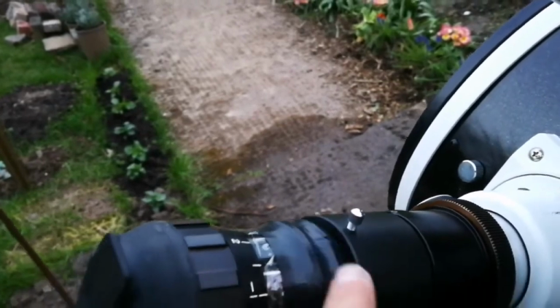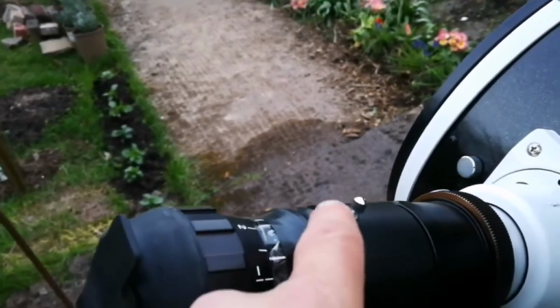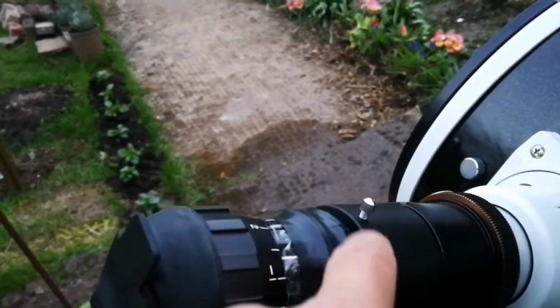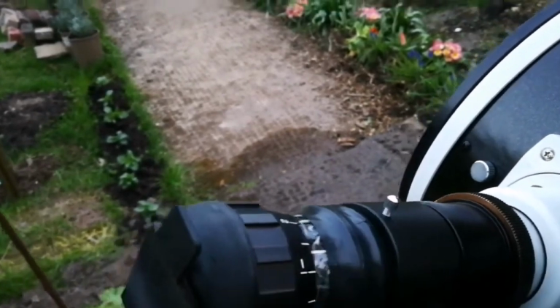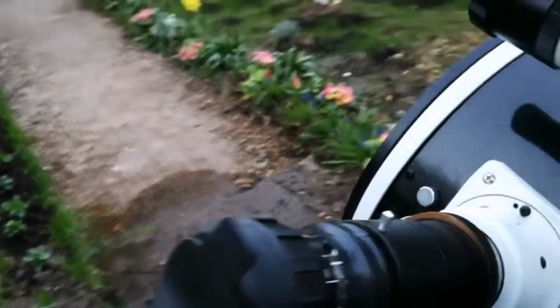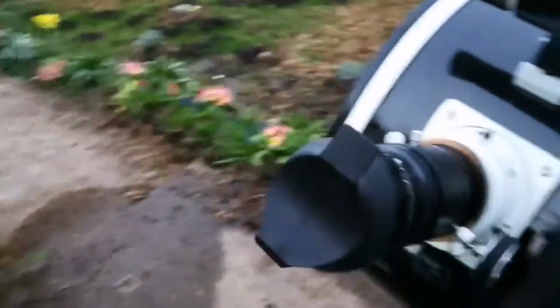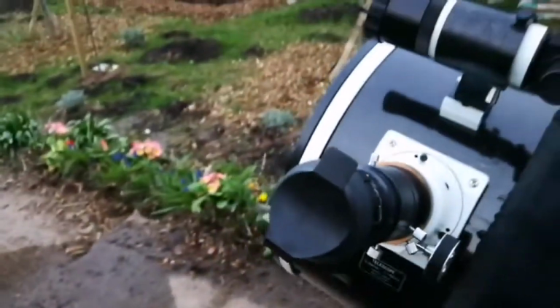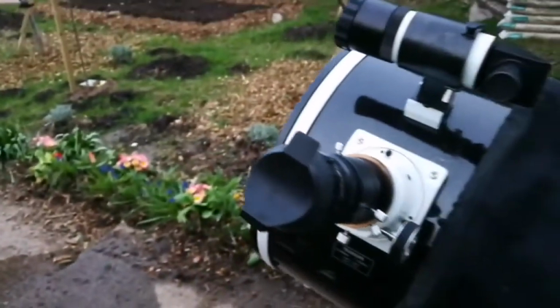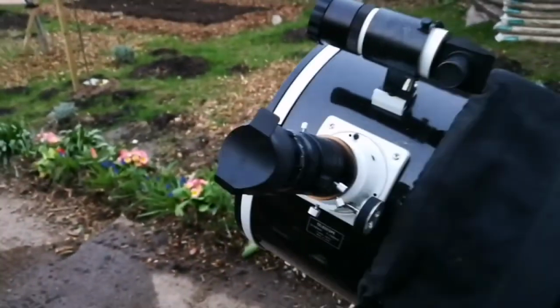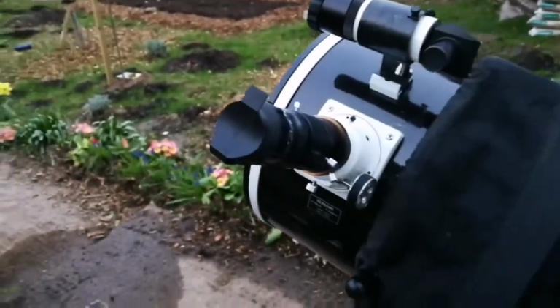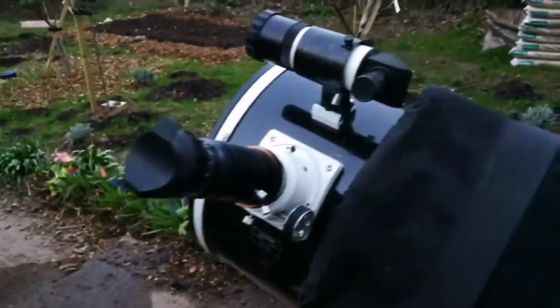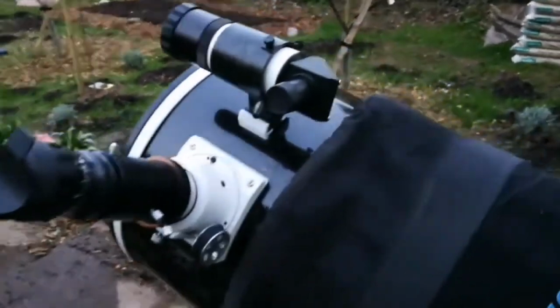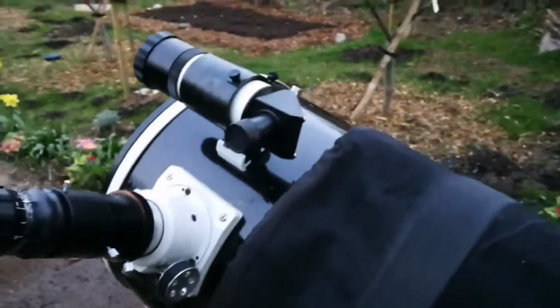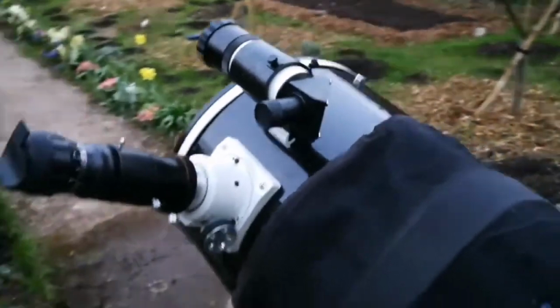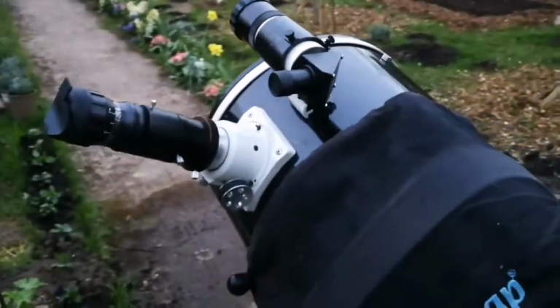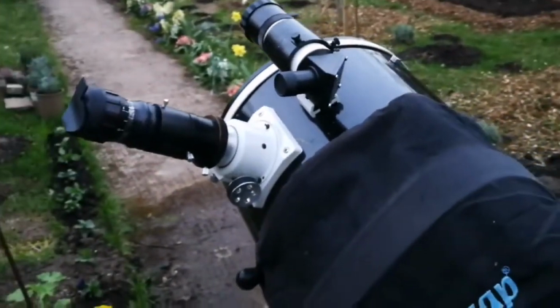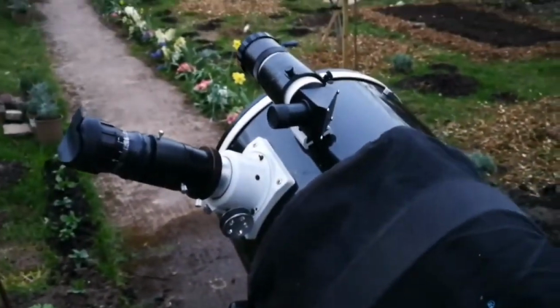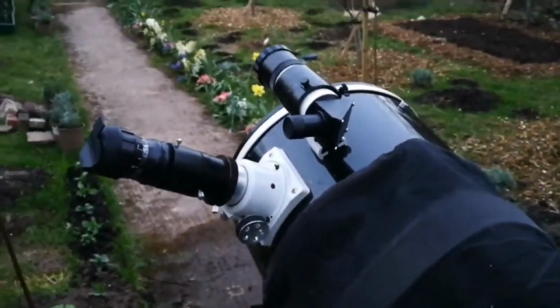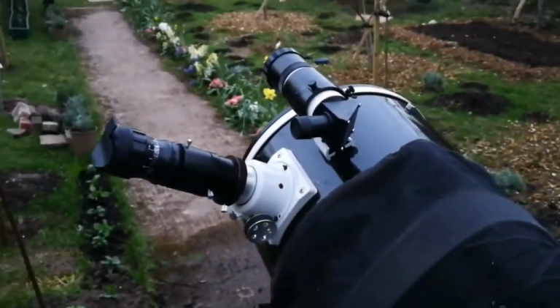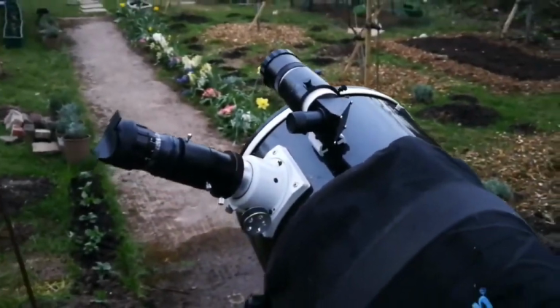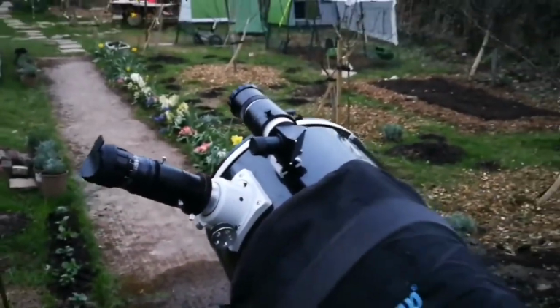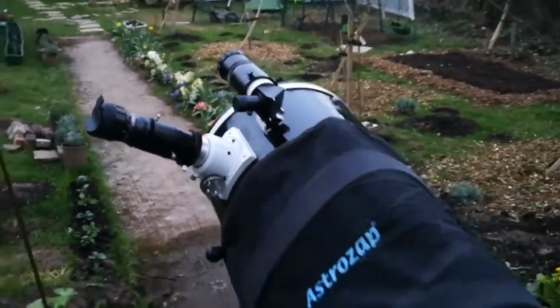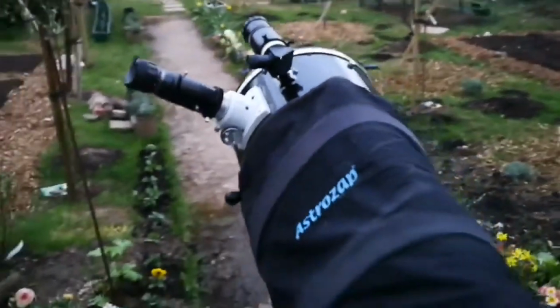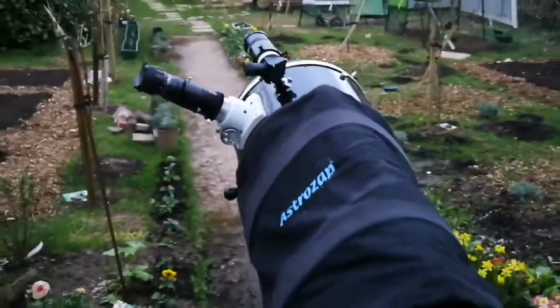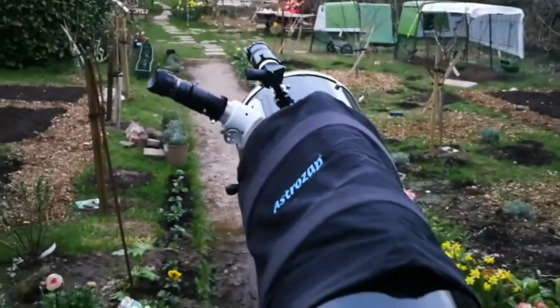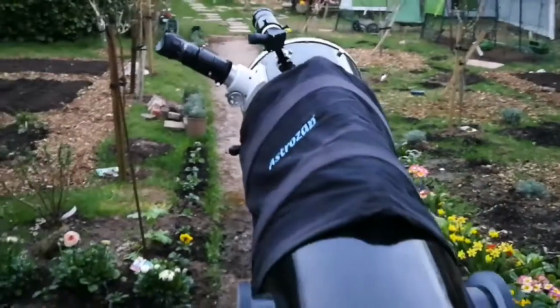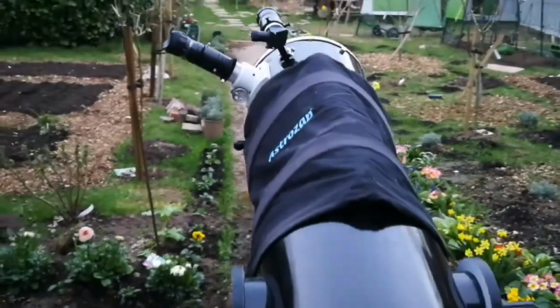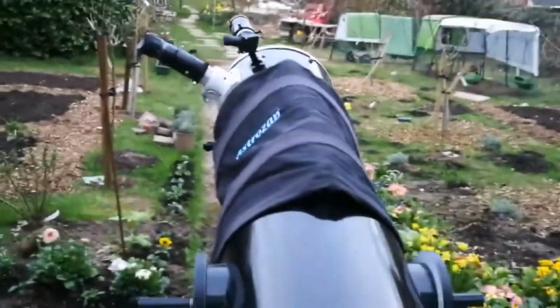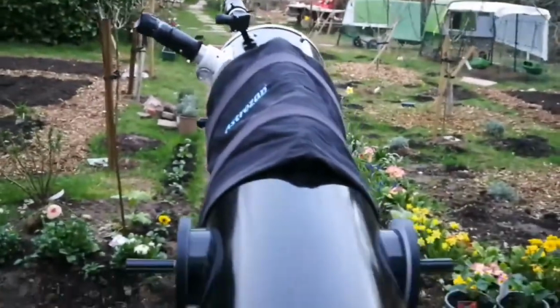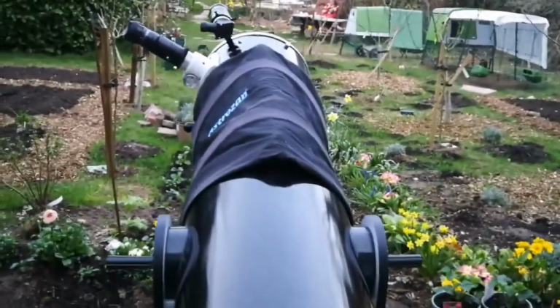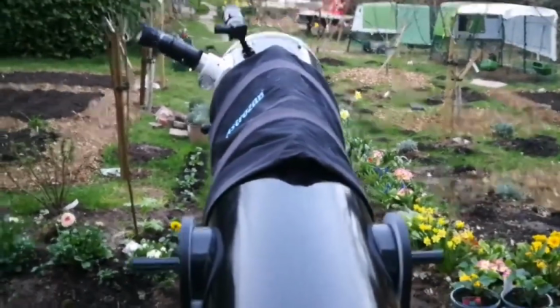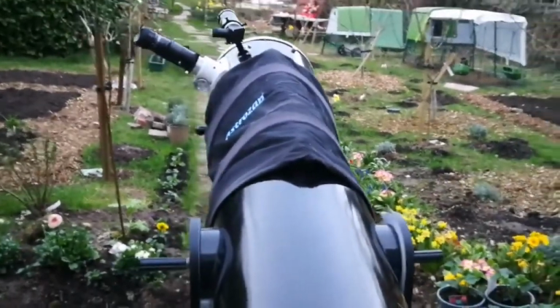I used a 2-inch adapter for the Hyperion eyepieces, which works really nicely. An Astrozap shroud is also fitted on this telescope.